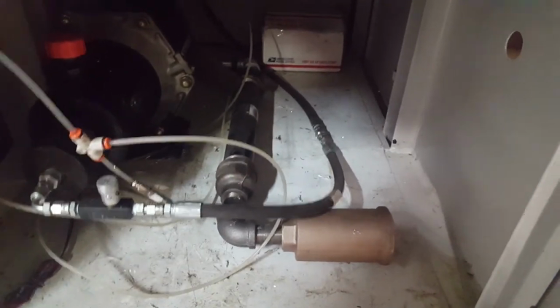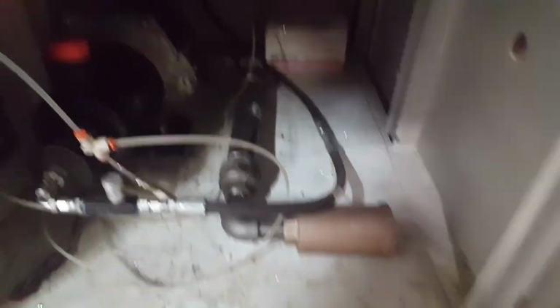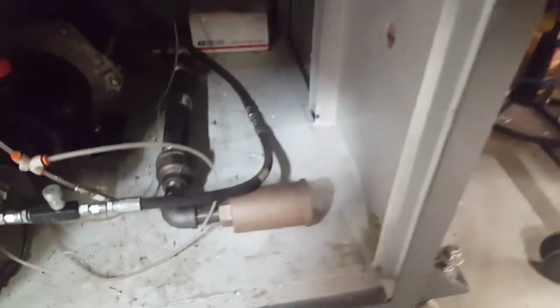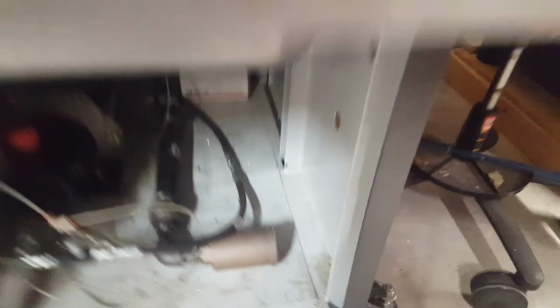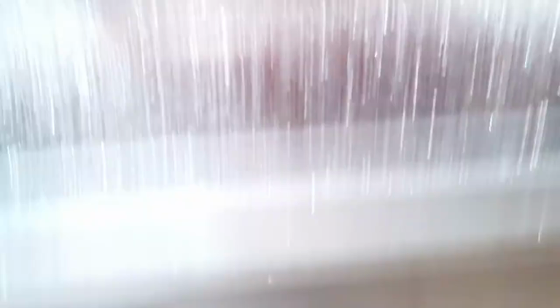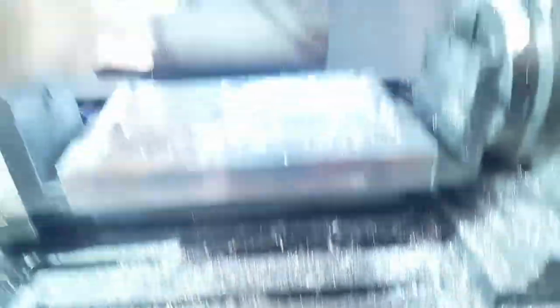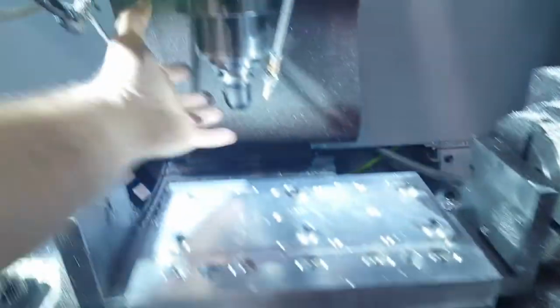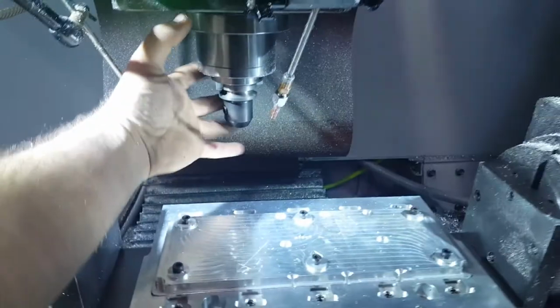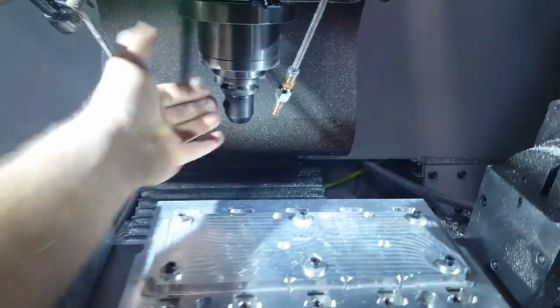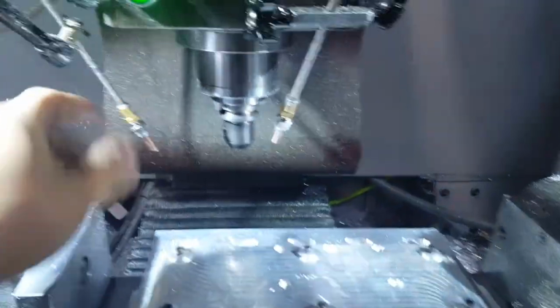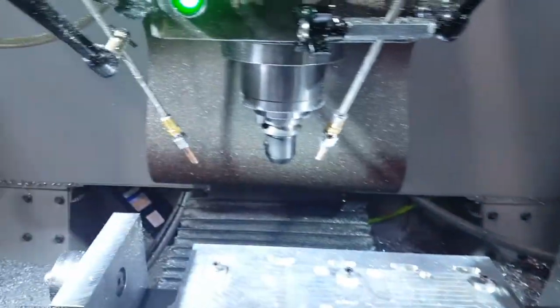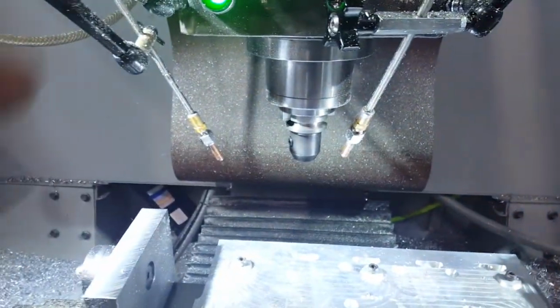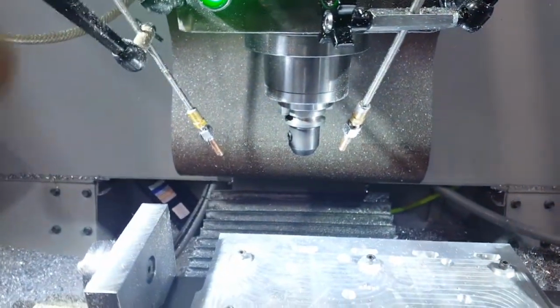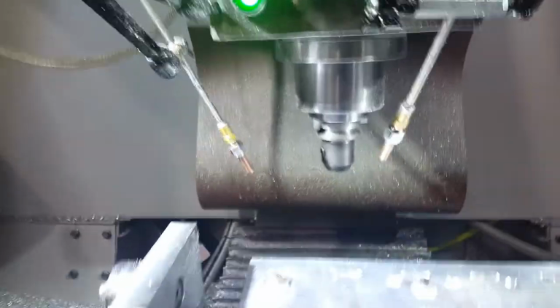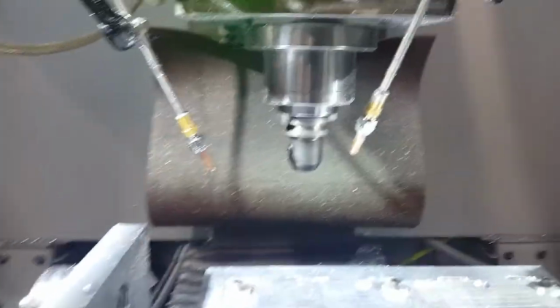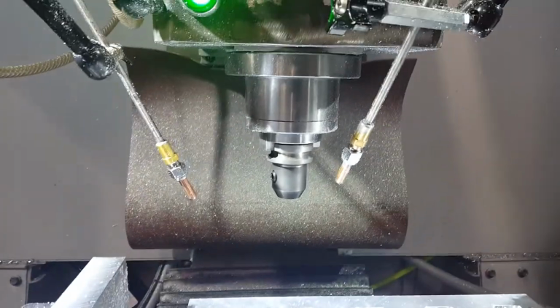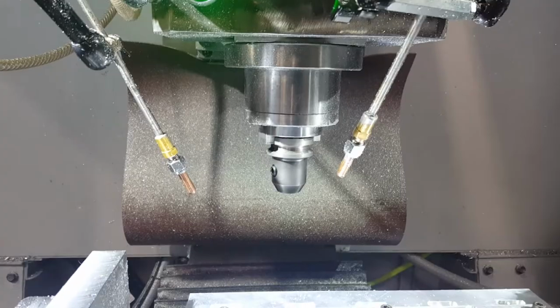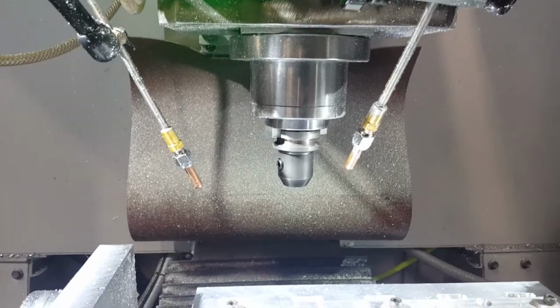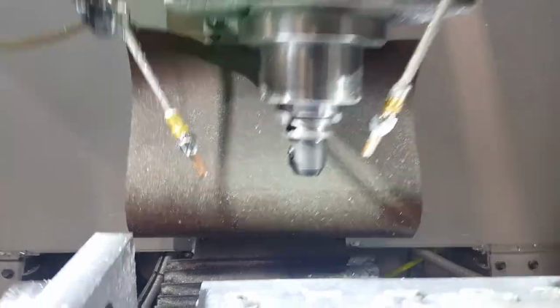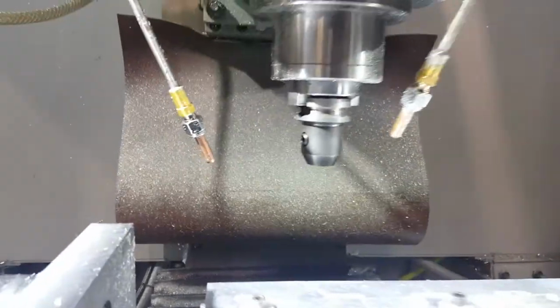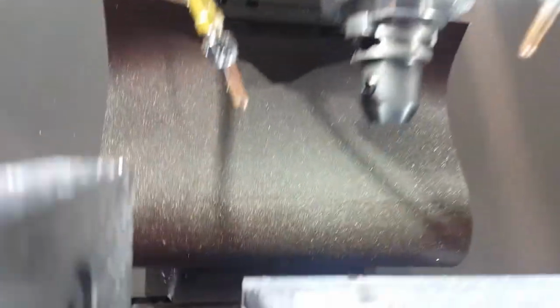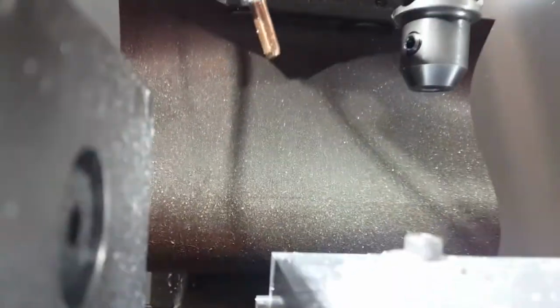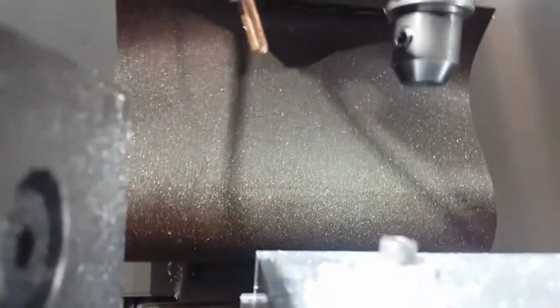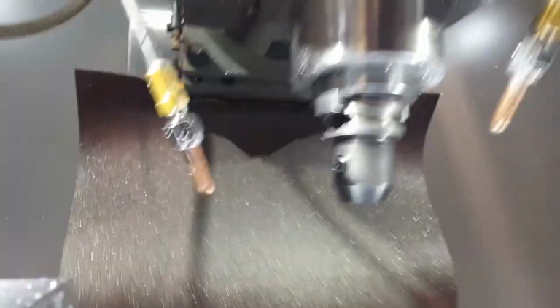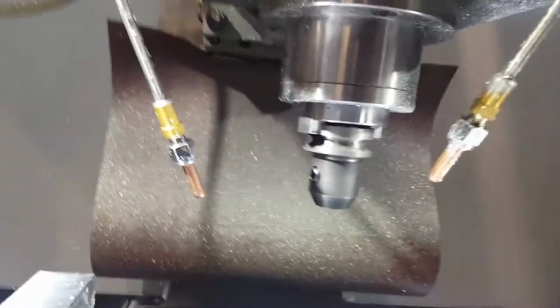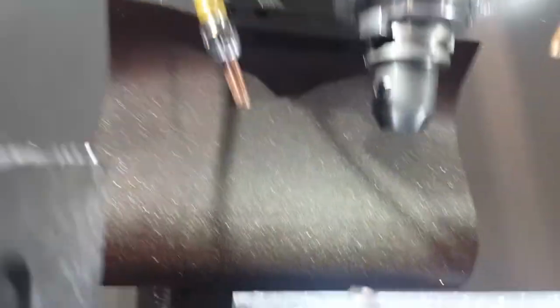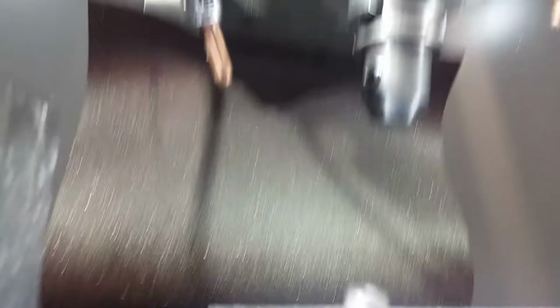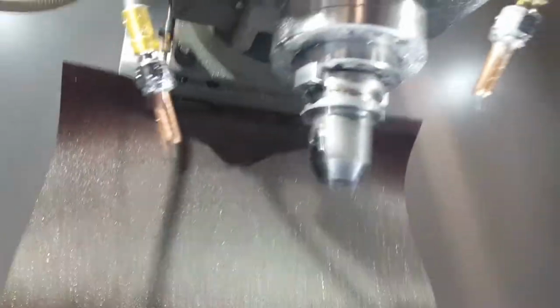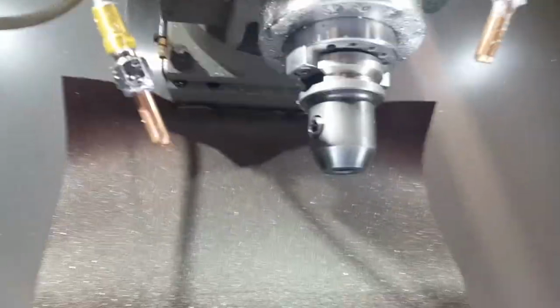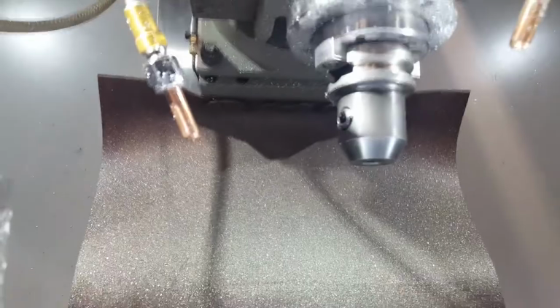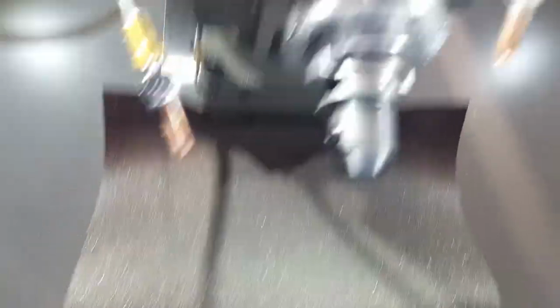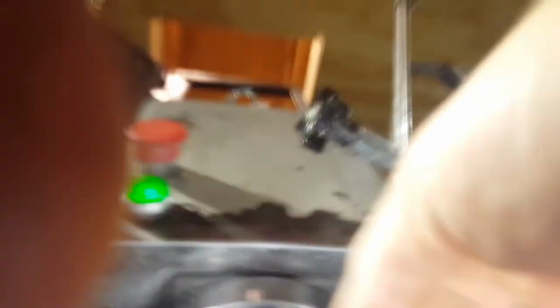With that quick exhaust valve it really dumps the air fast and retracts that hydraulic cylinder fast. Here, let me see if I can get this propped up to show it.